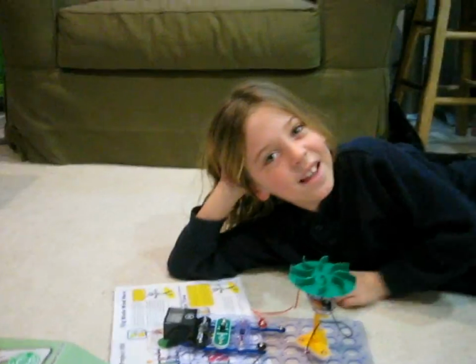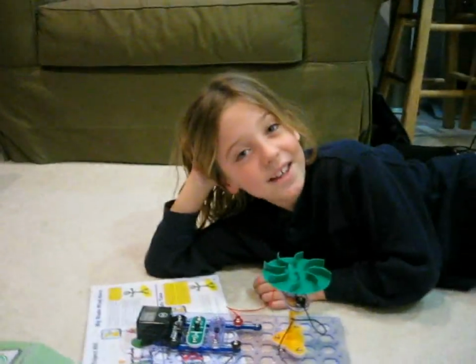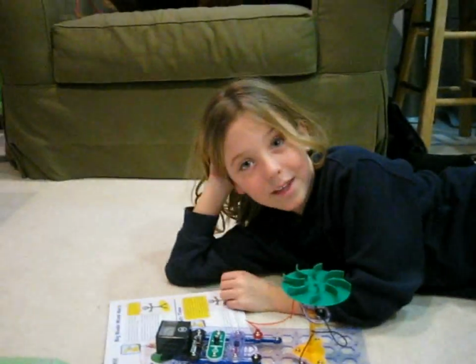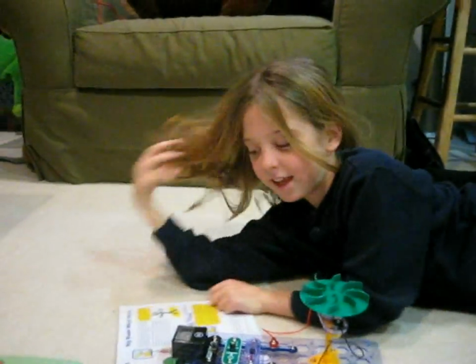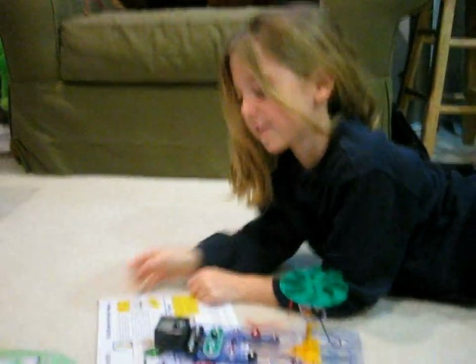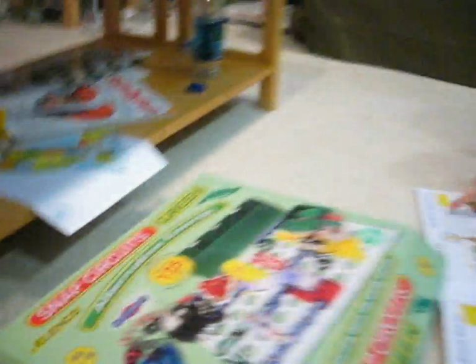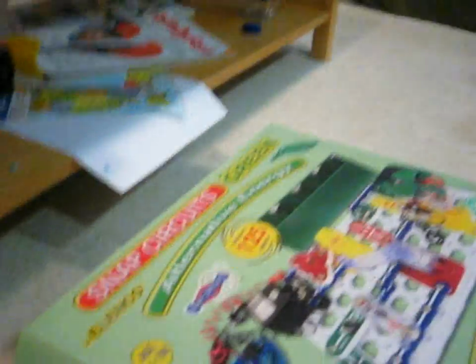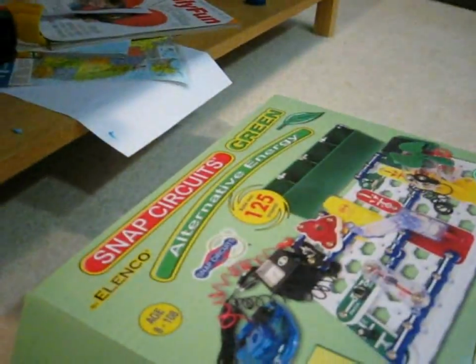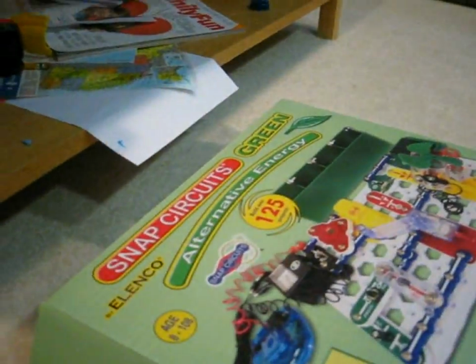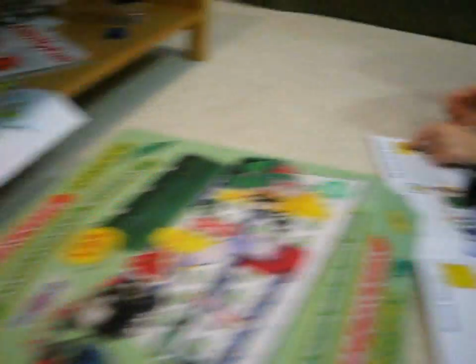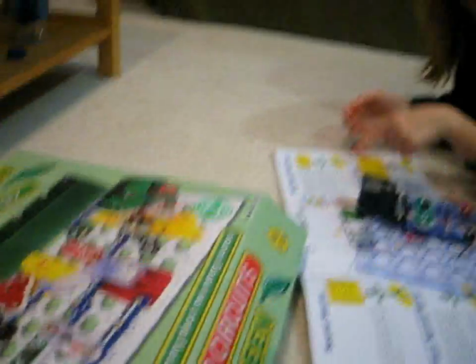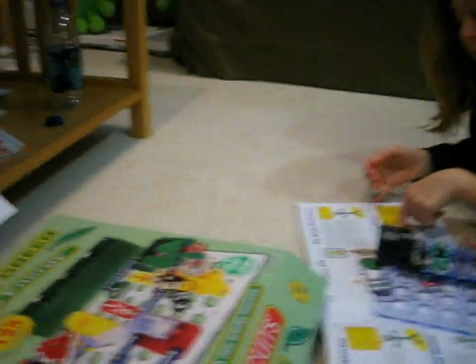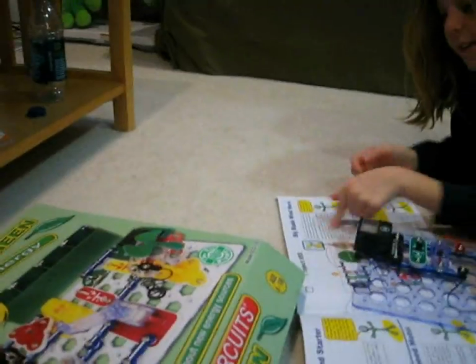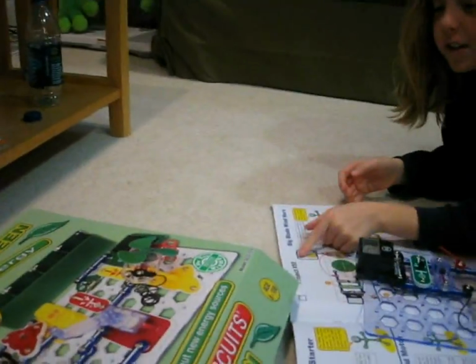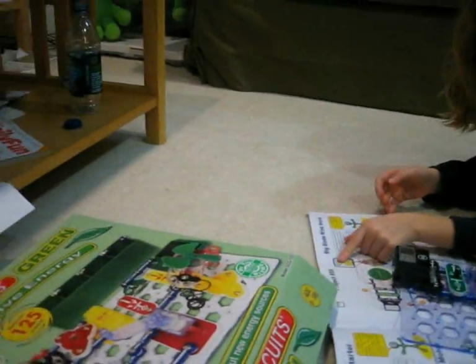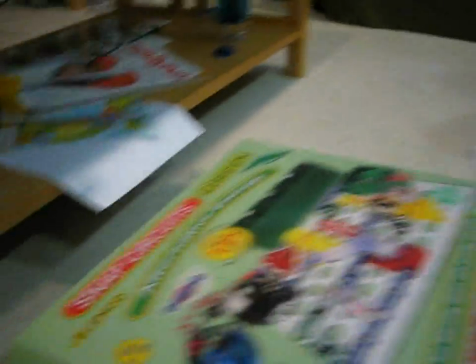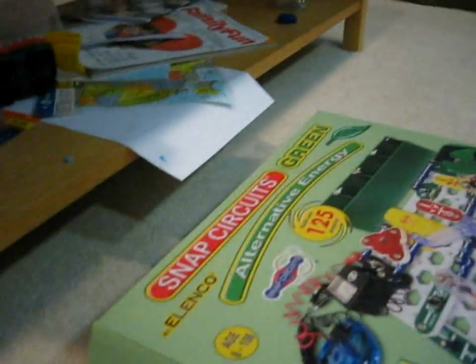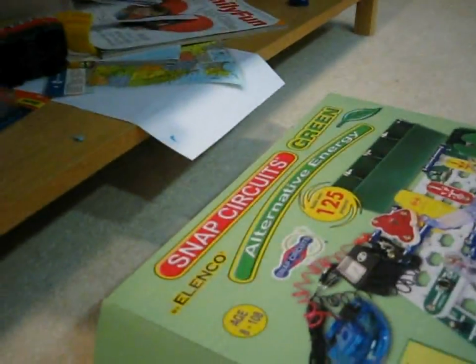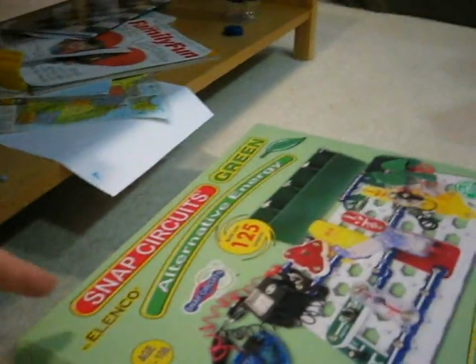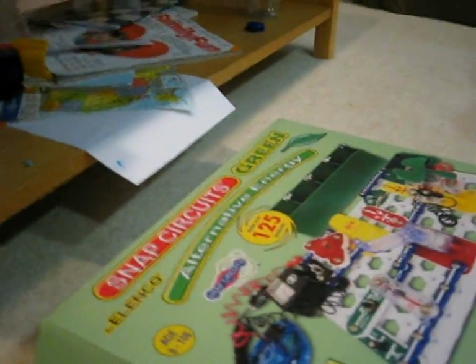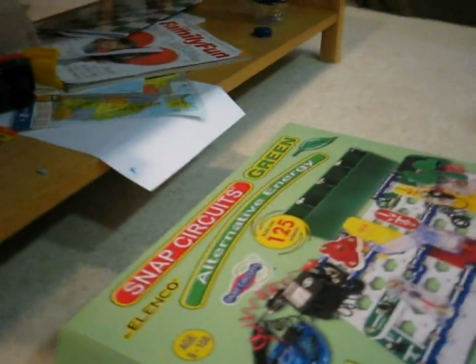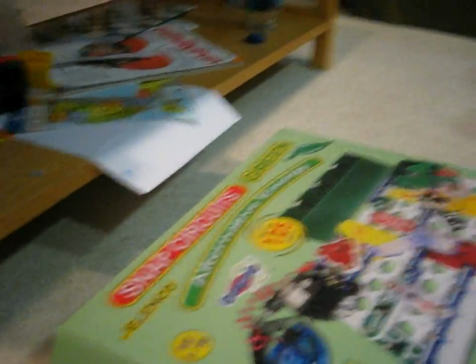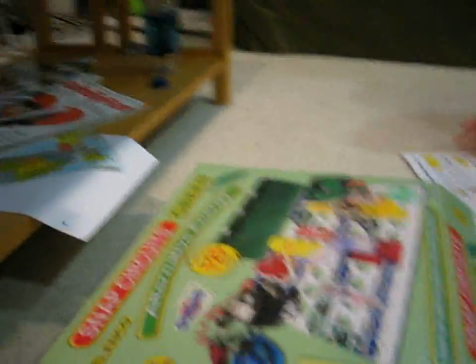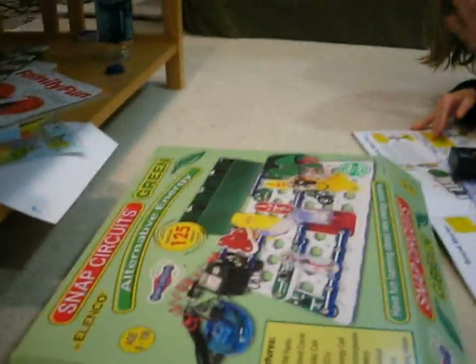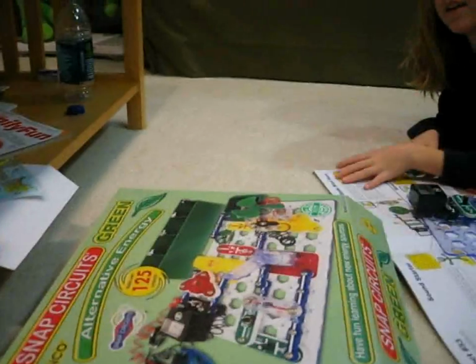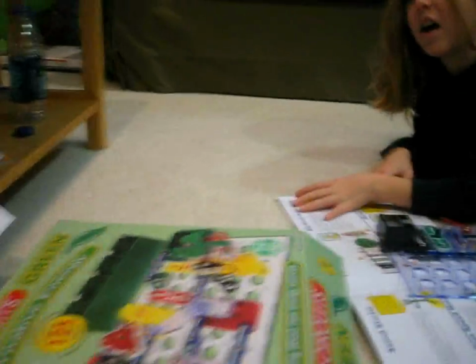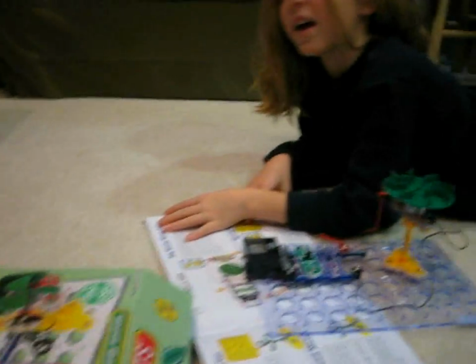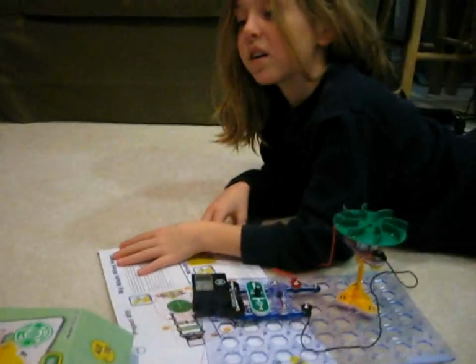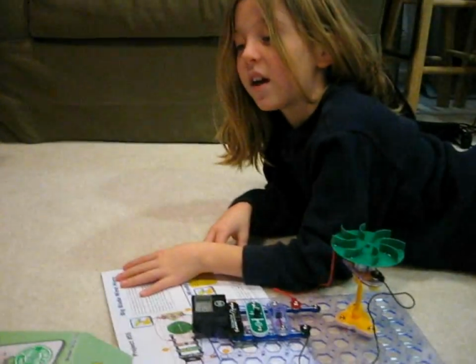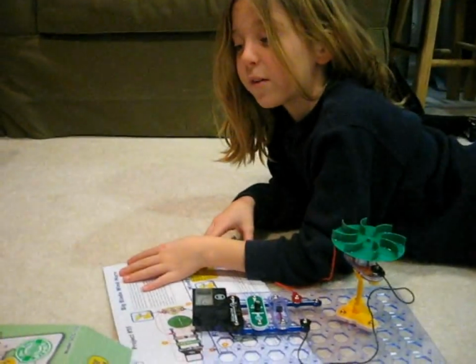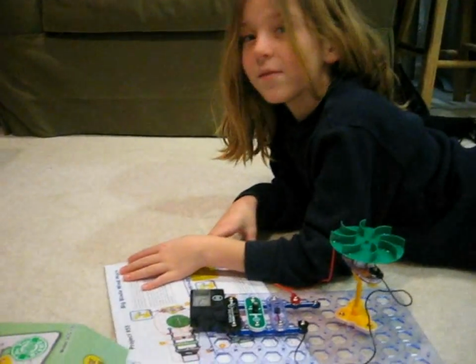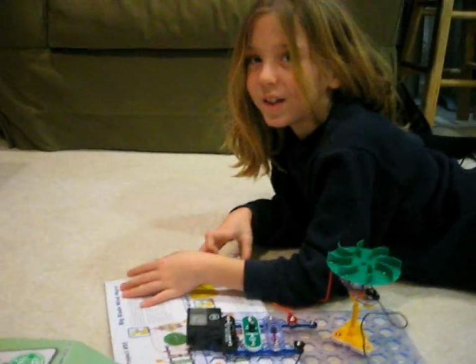Hi, I'm Katie, and this is Big Blade Horn Wind. It's Project 55, and it's Snaps Circuits Green — alternative energy.